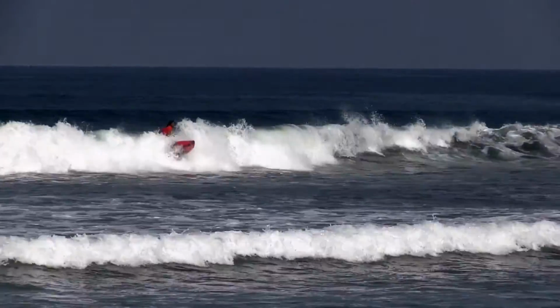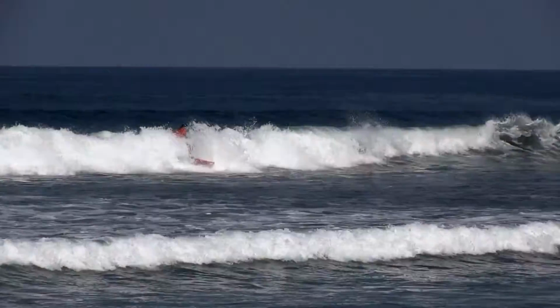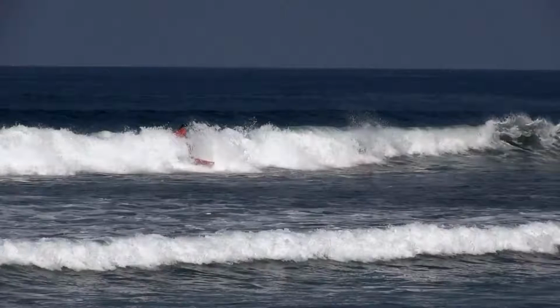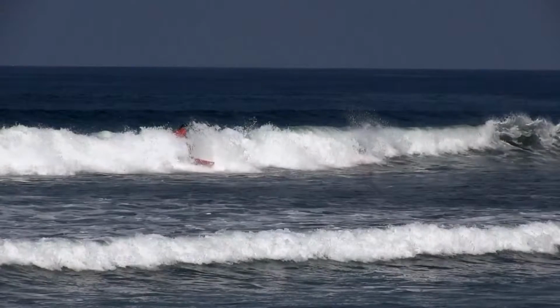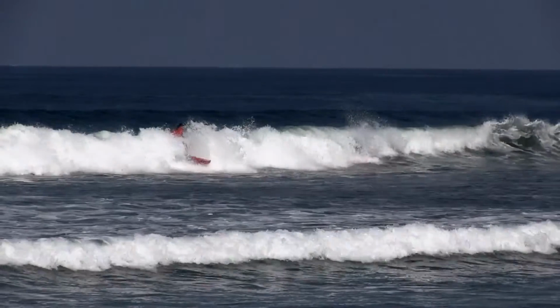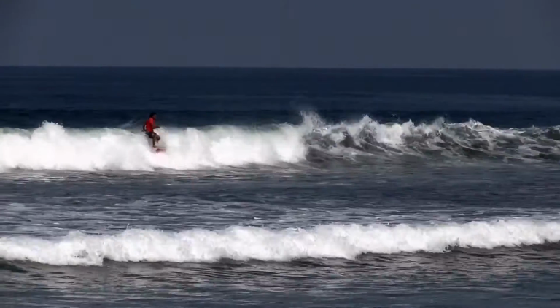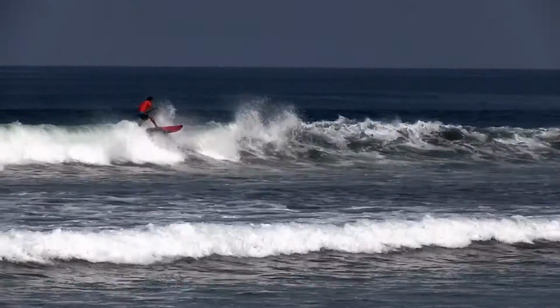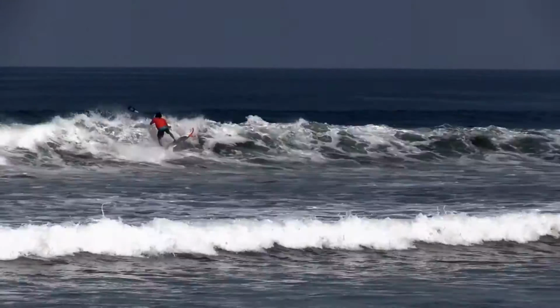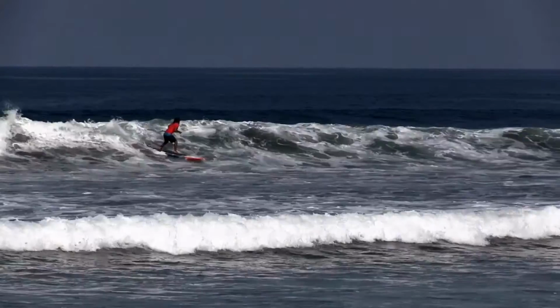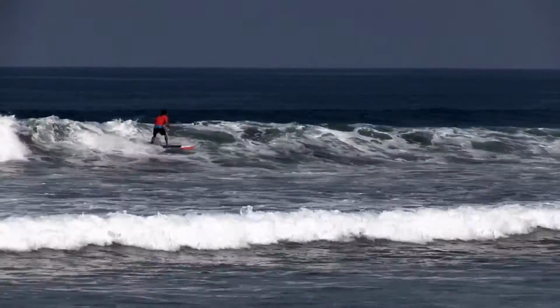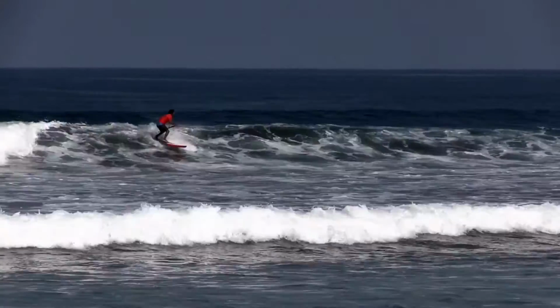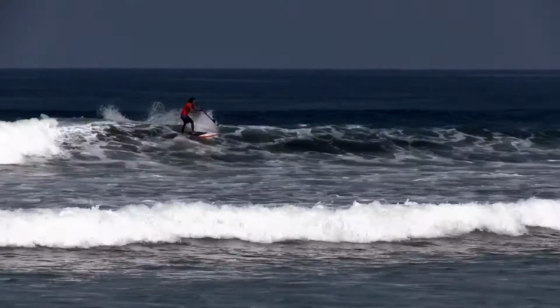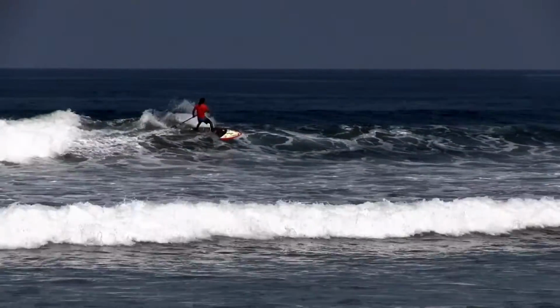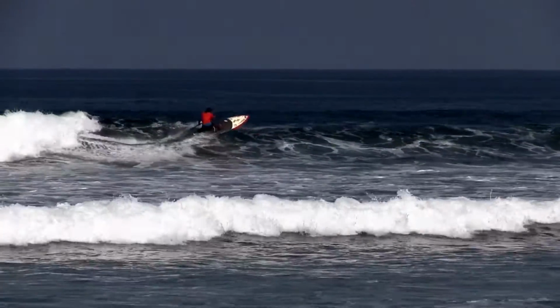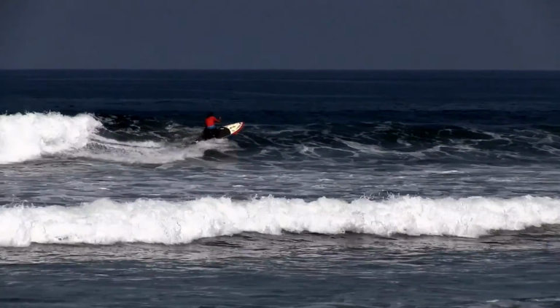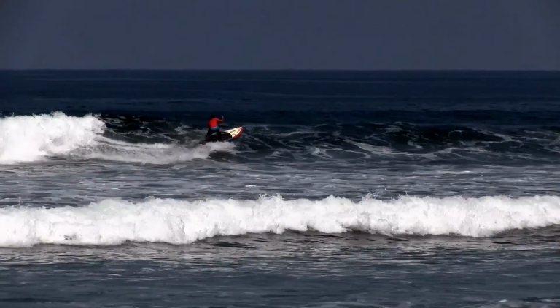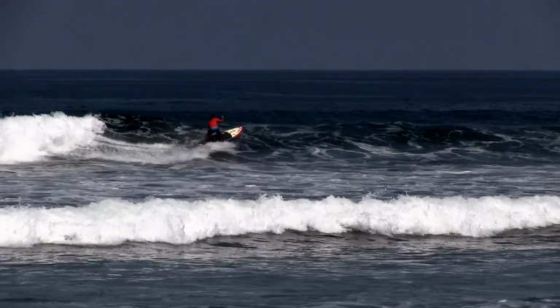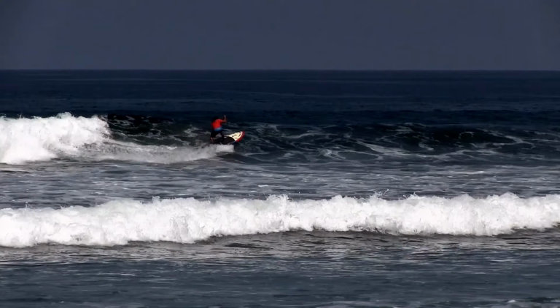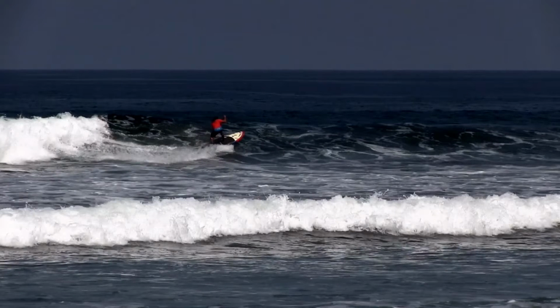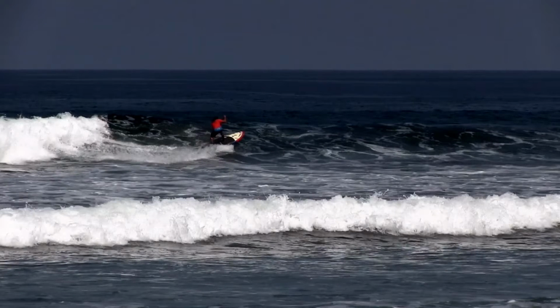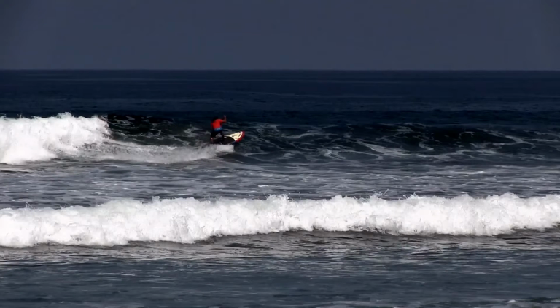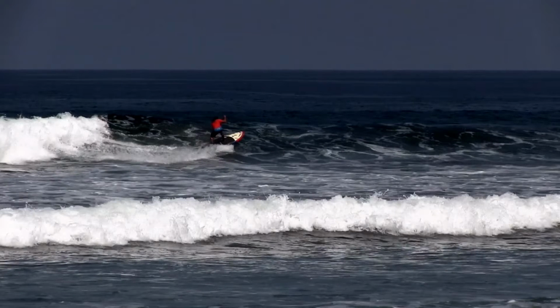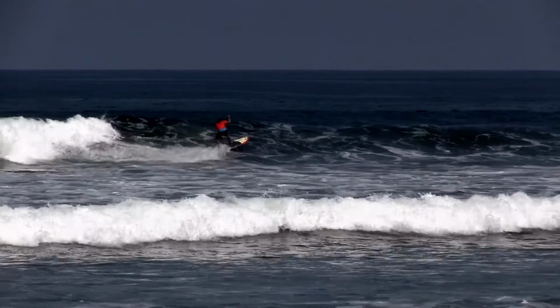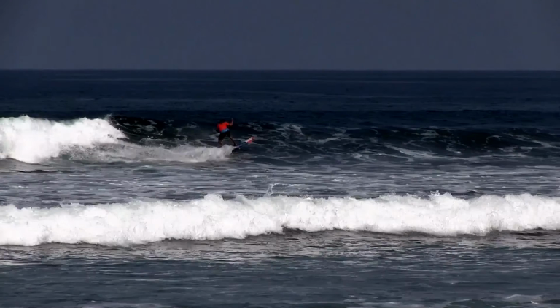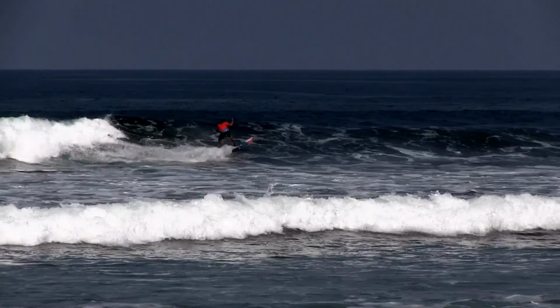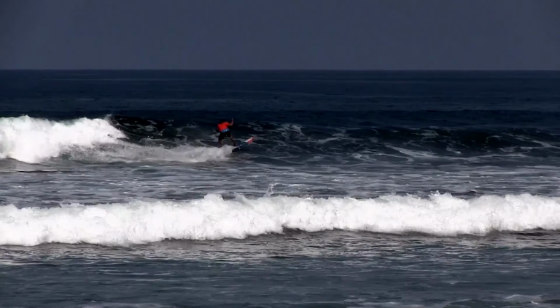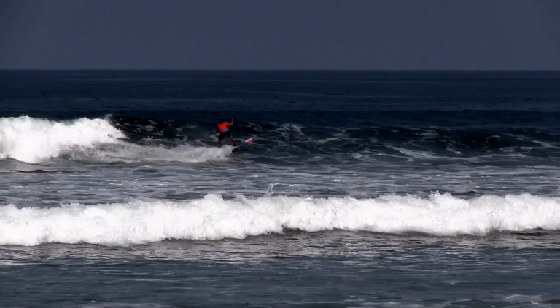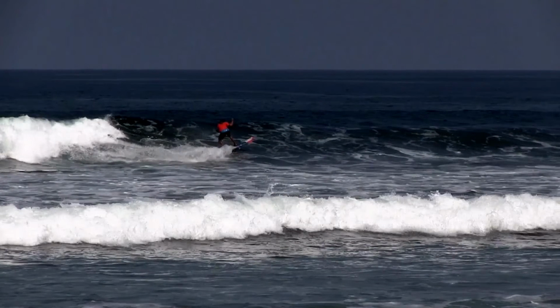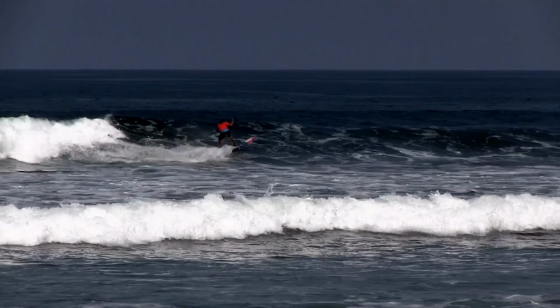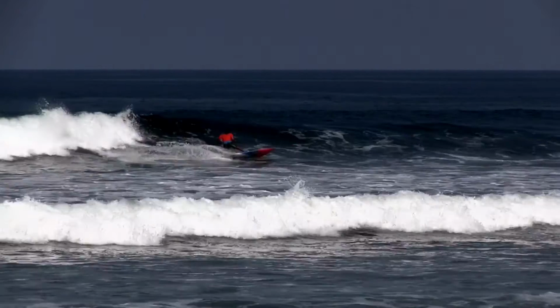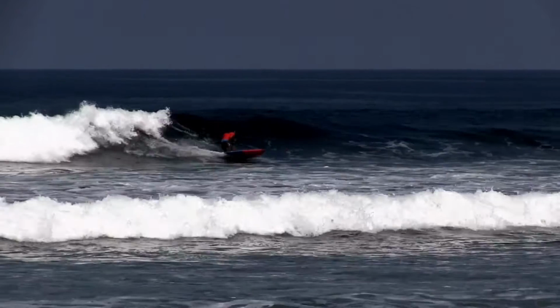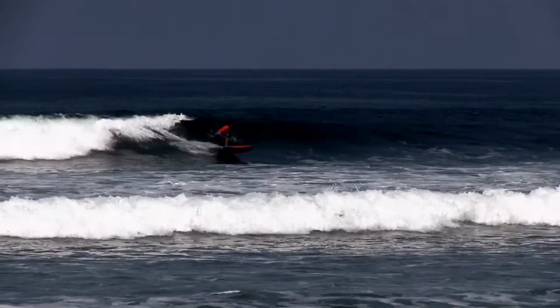Let's go back to the beginning. Because of the trajectory the surfer draws, they're actually a bit stuck in the wave face and forcing each move. This has to do with the line they draw.